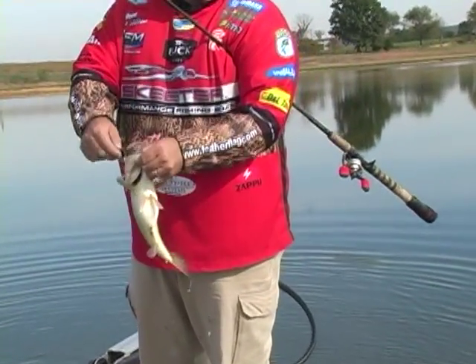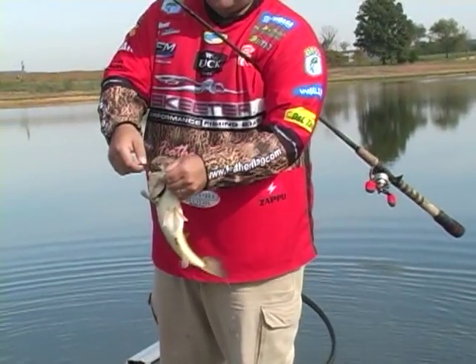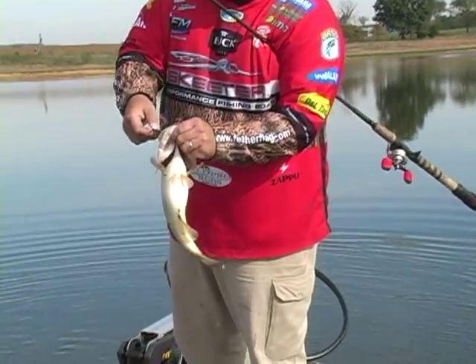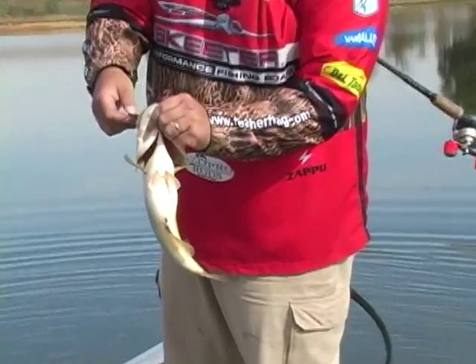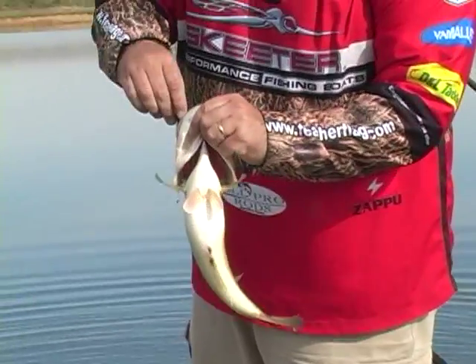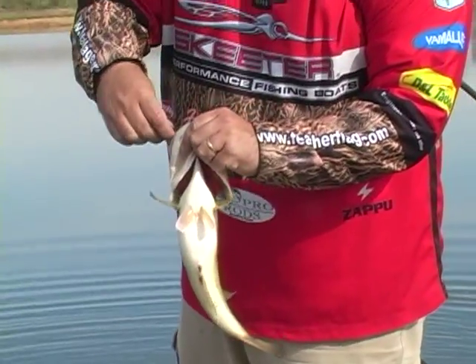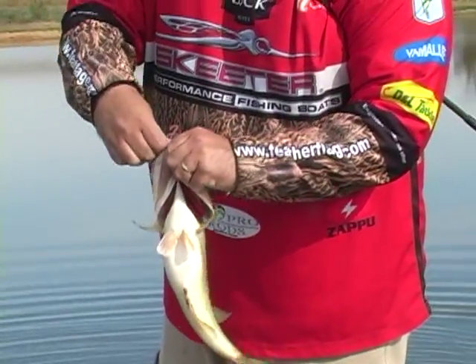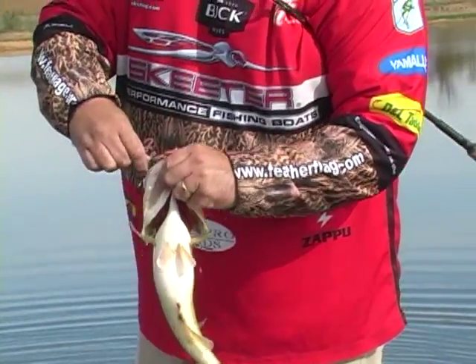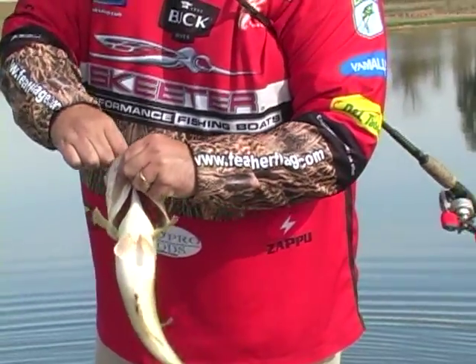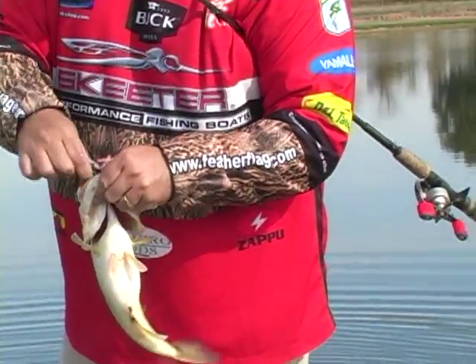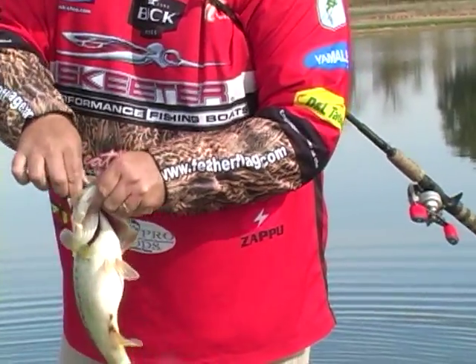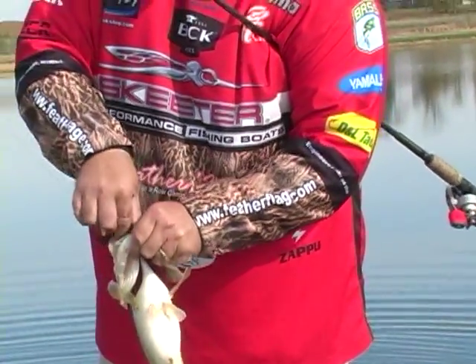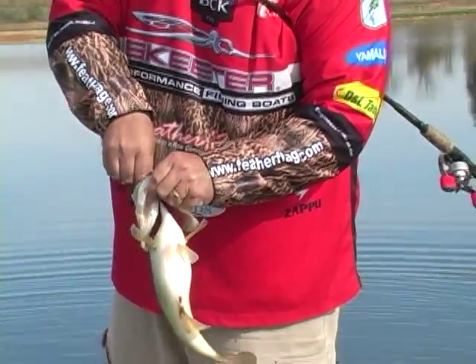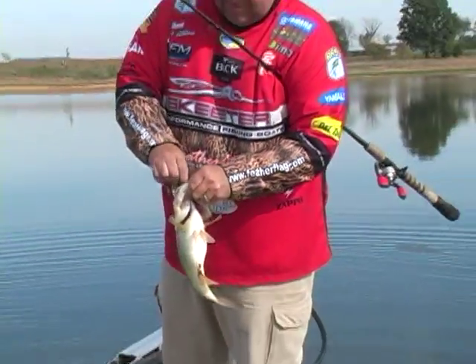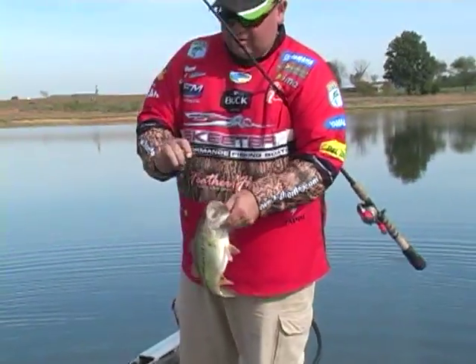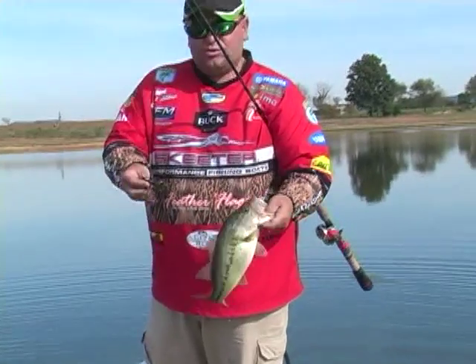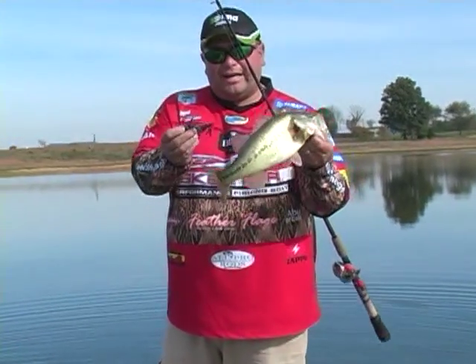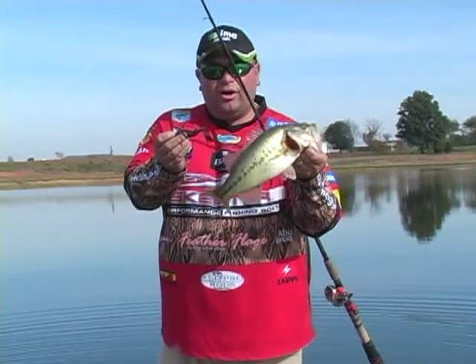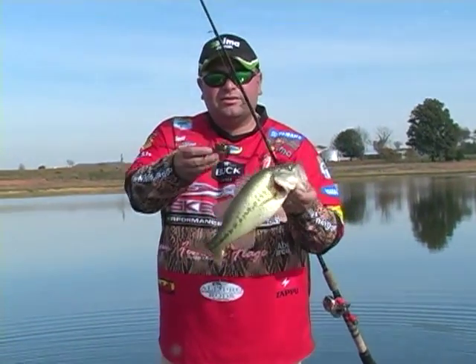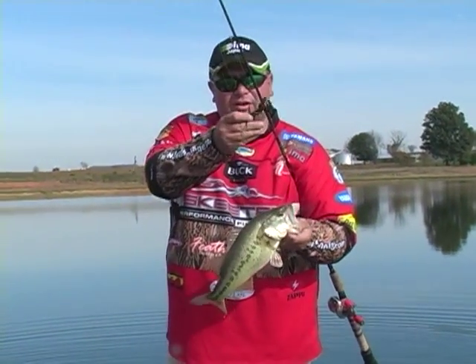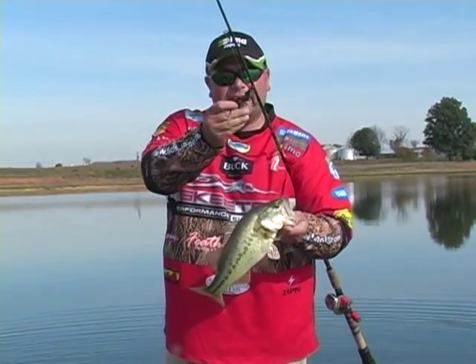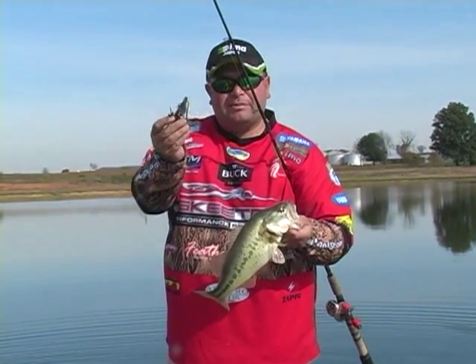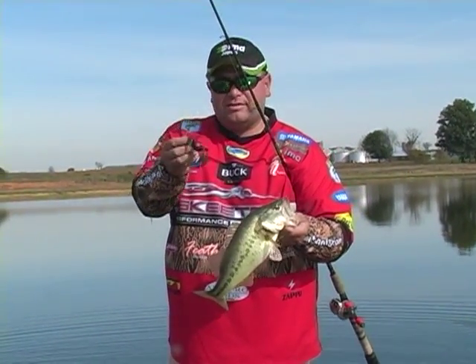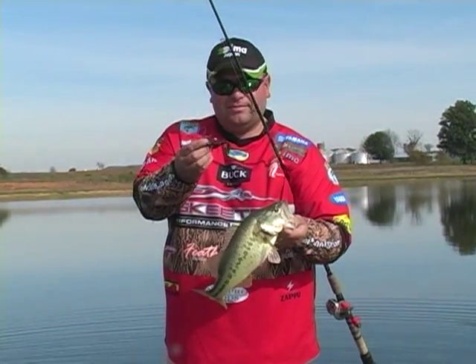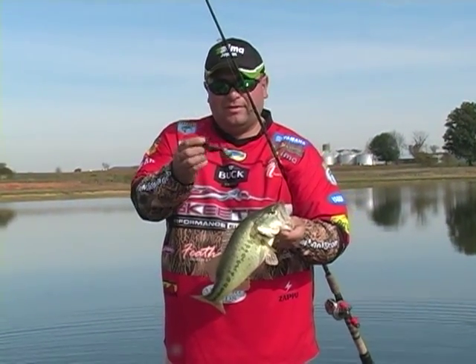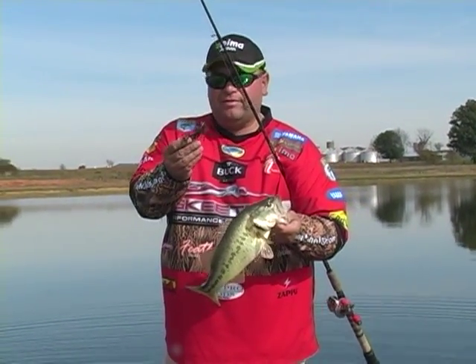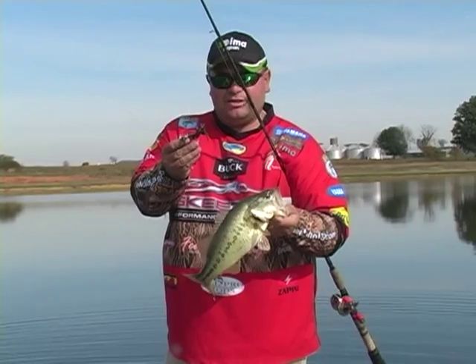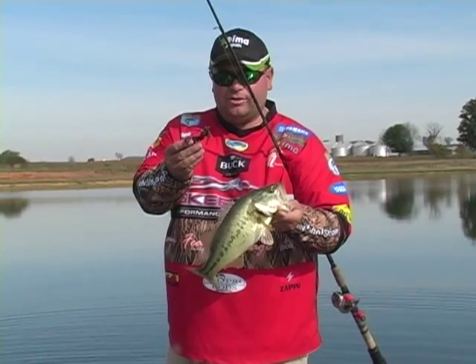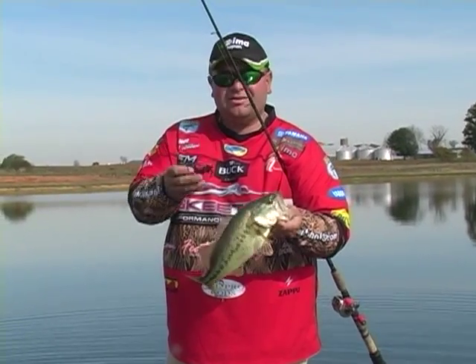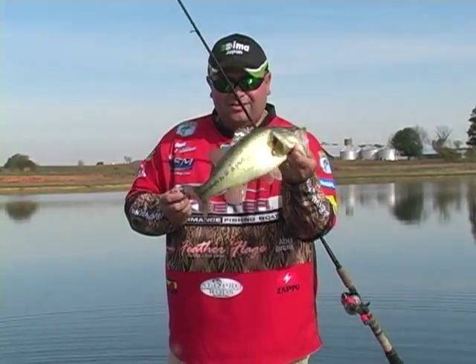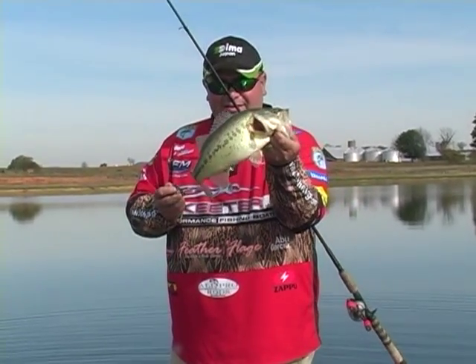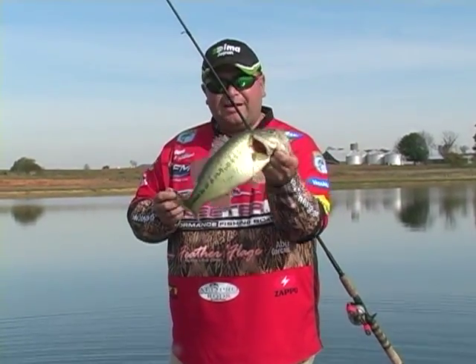Perfect, hooked right in the roof of the mouth — just dragging it along on them nice rocky points, feel everything that the jig is doing. That's what happens.